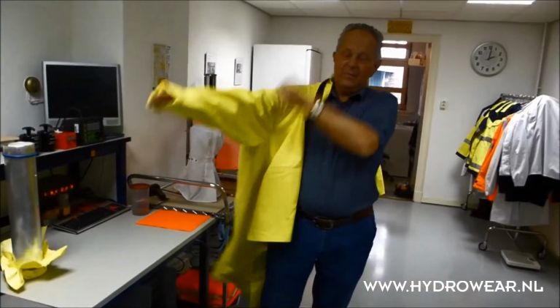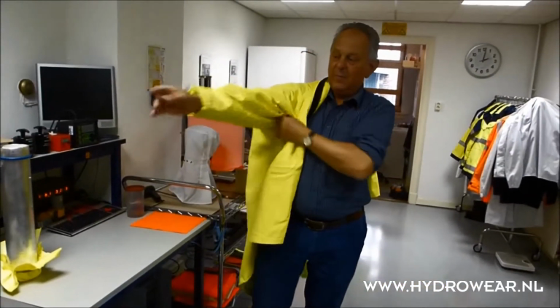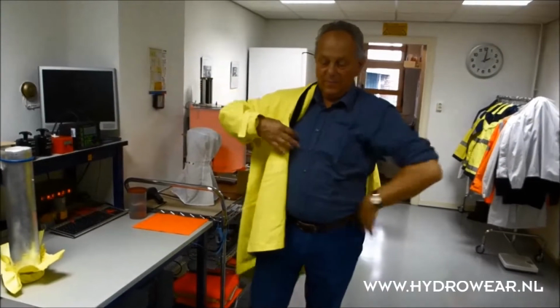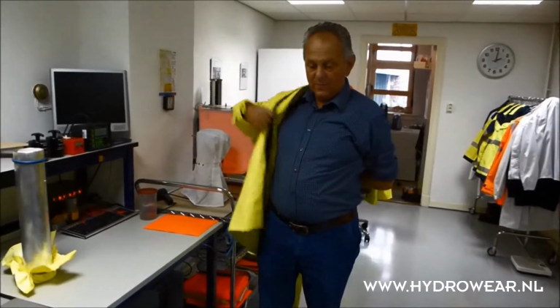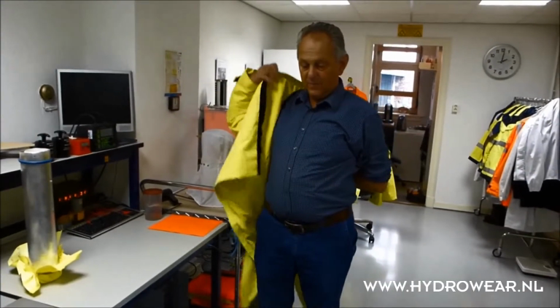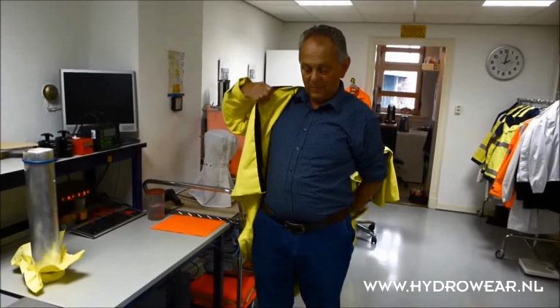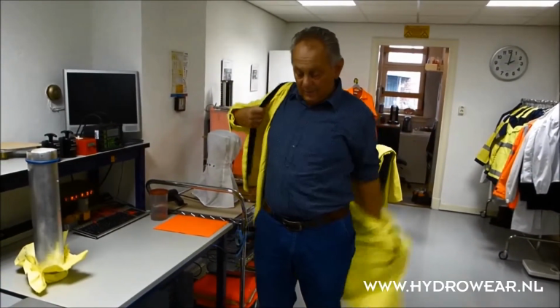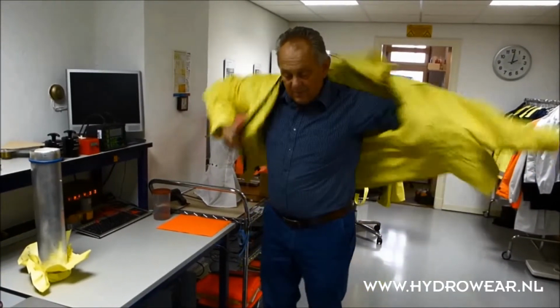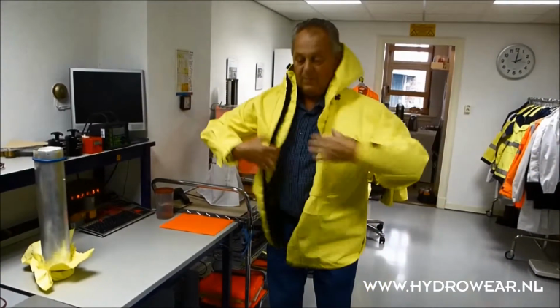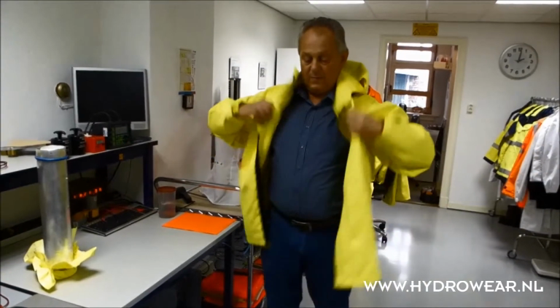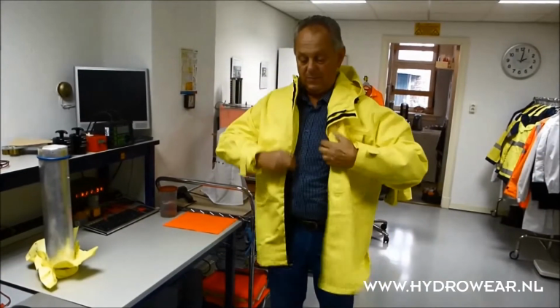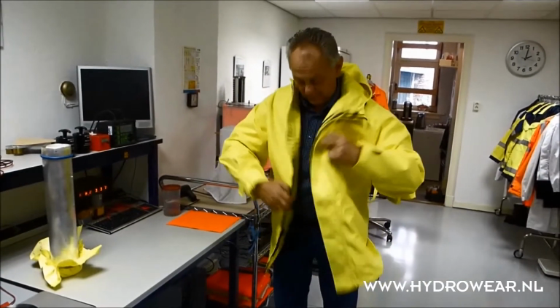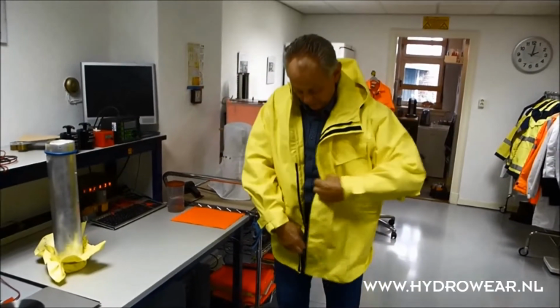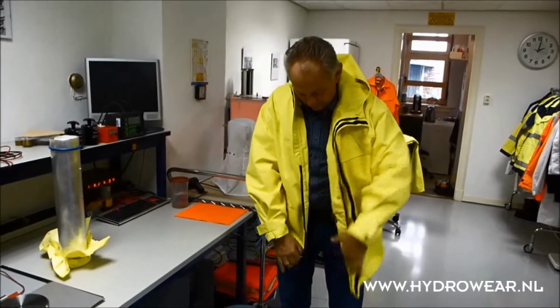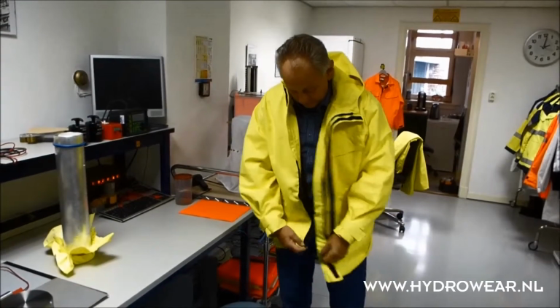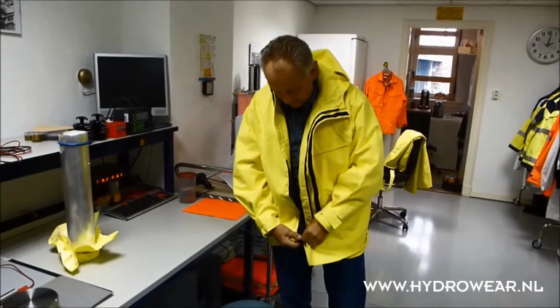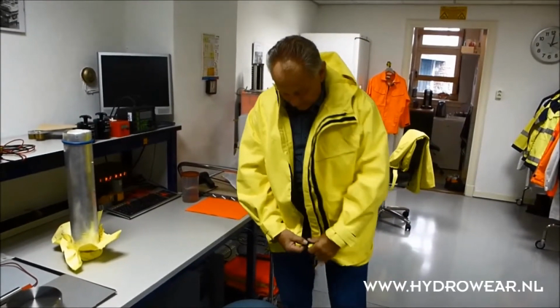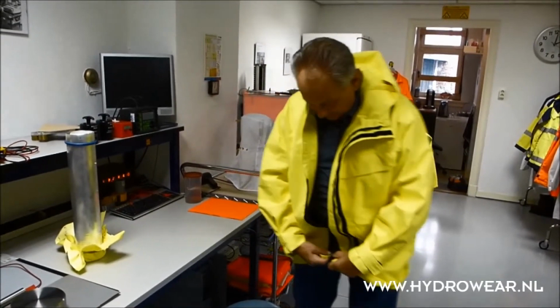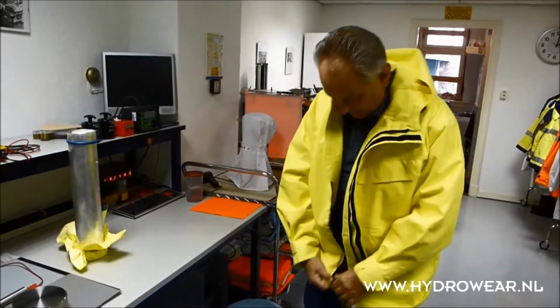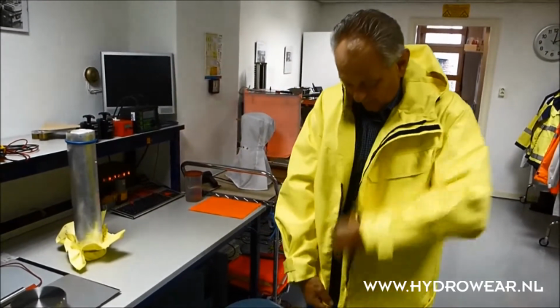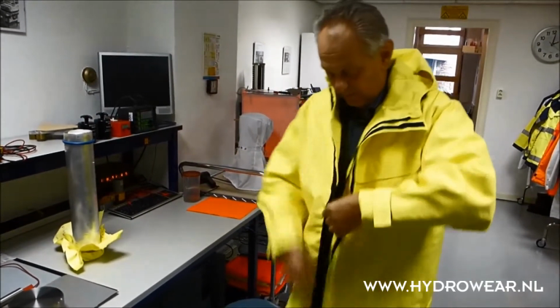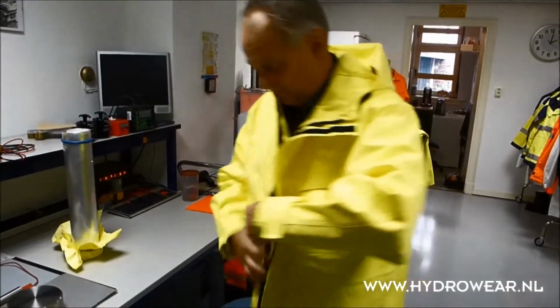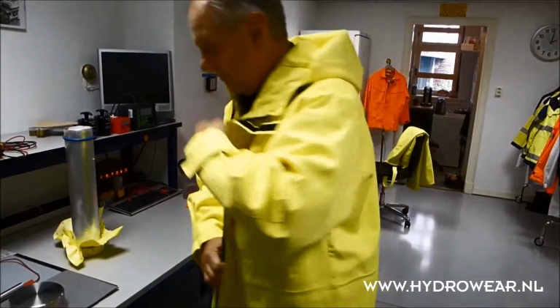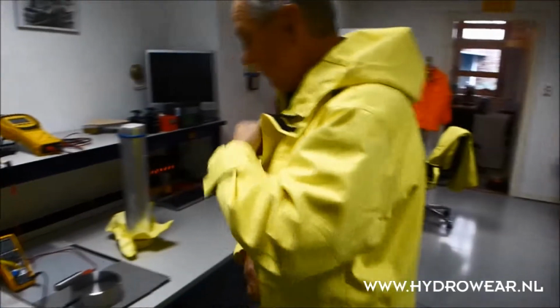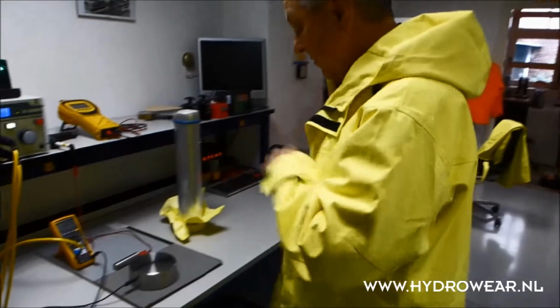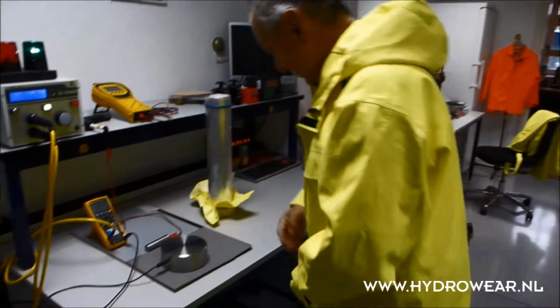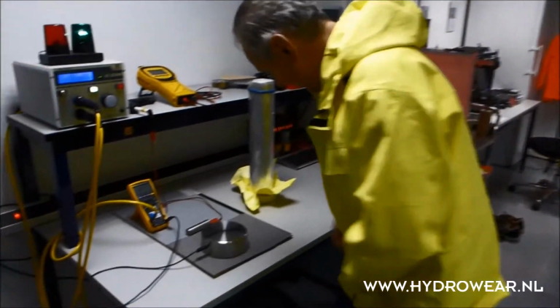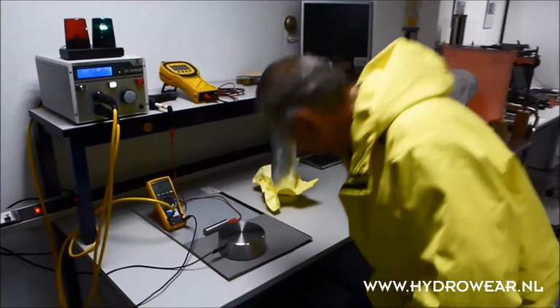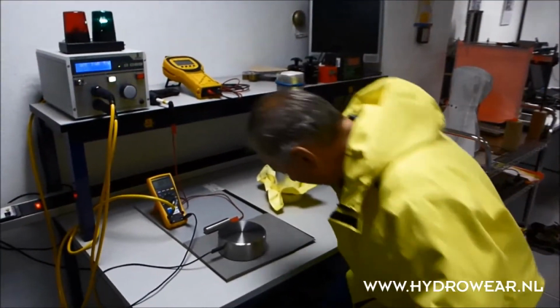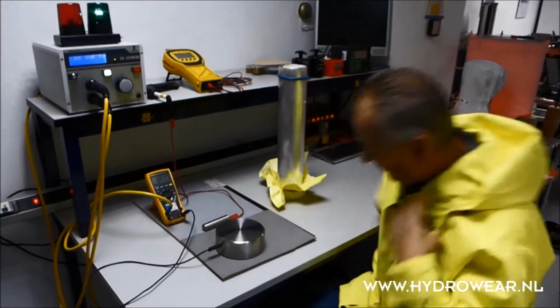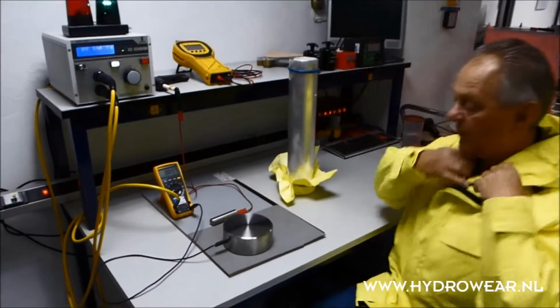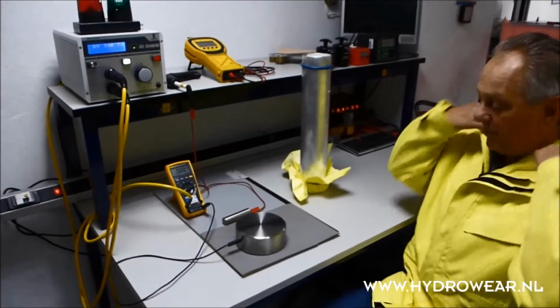We always give the recommendation: do not do this by yourself because it is too risky. We are testing at this moment up to 2500 volts. The elbow is put at earth.